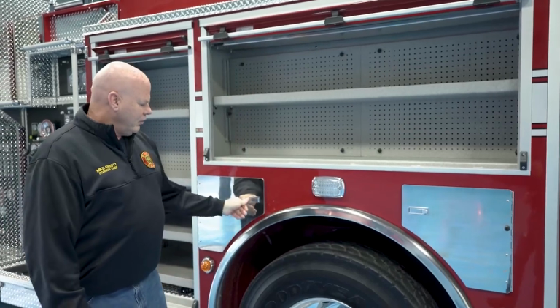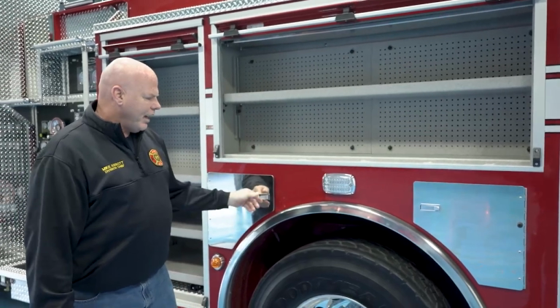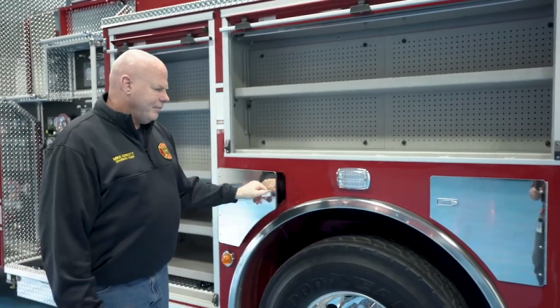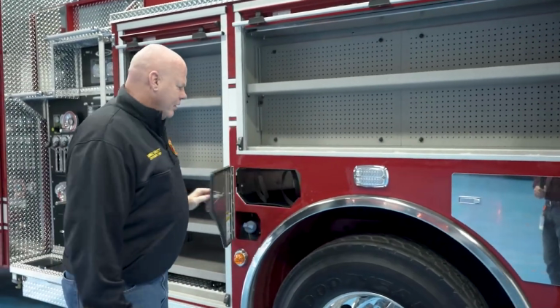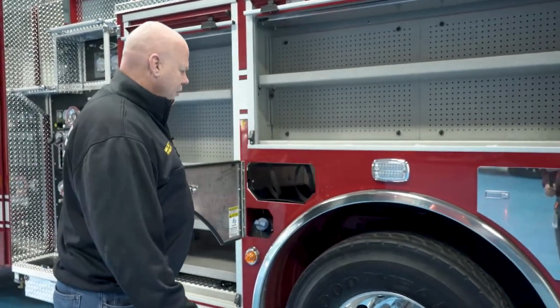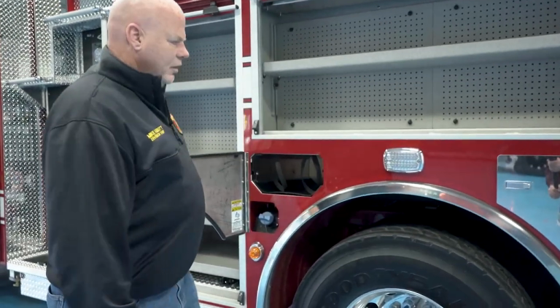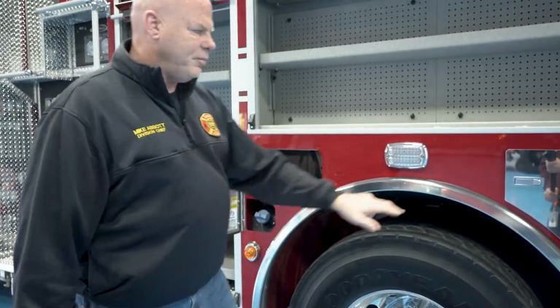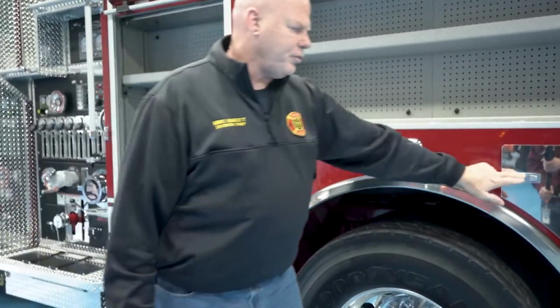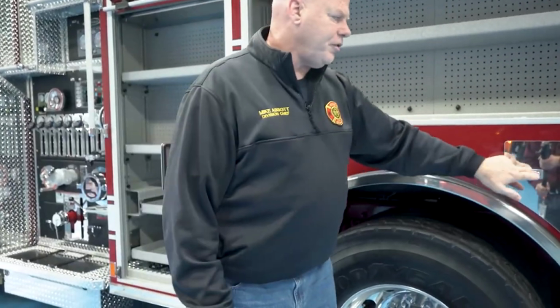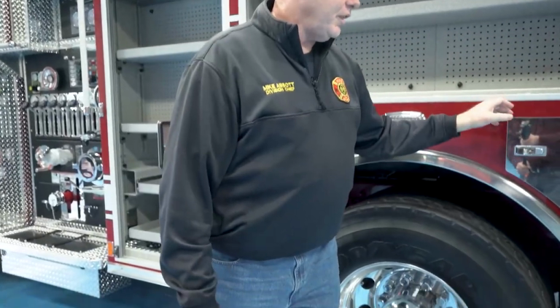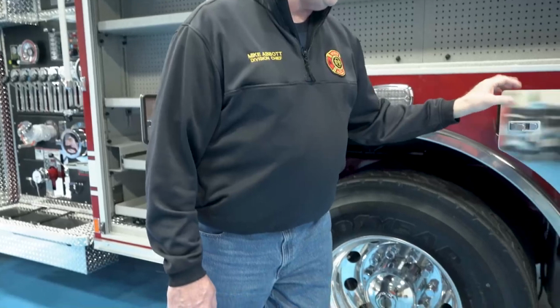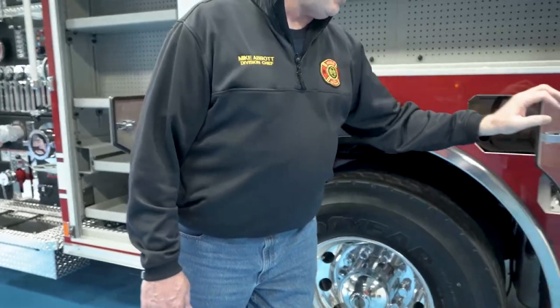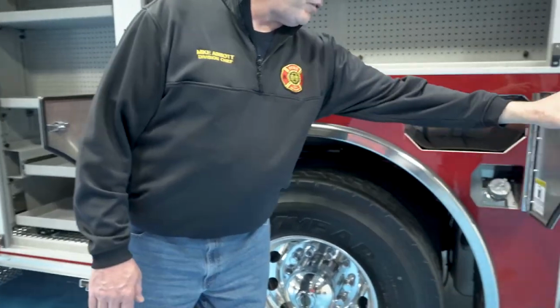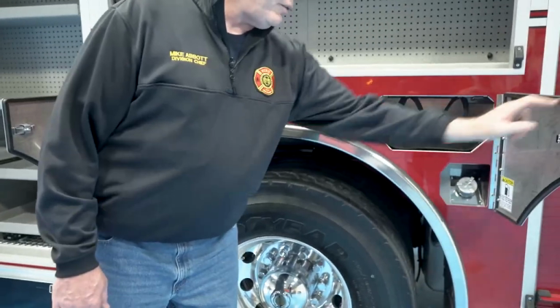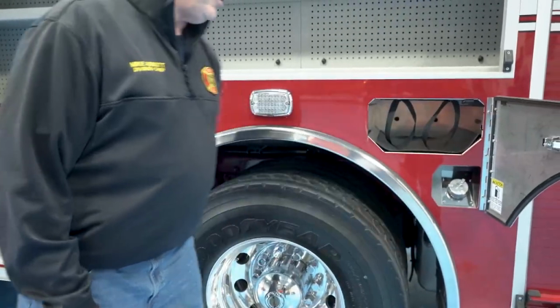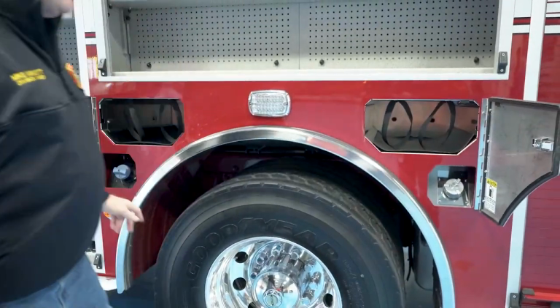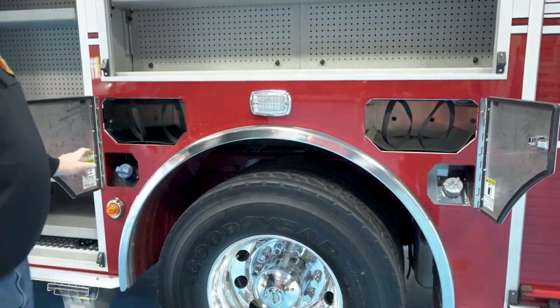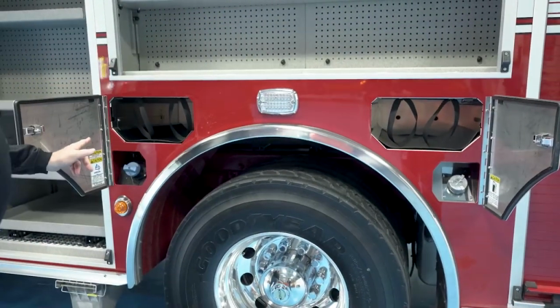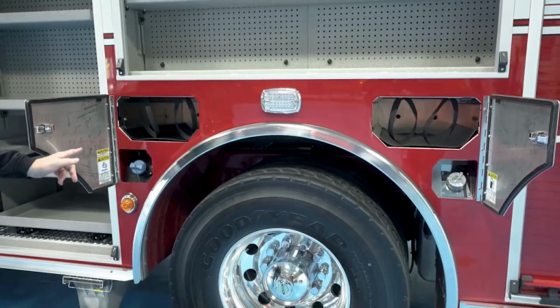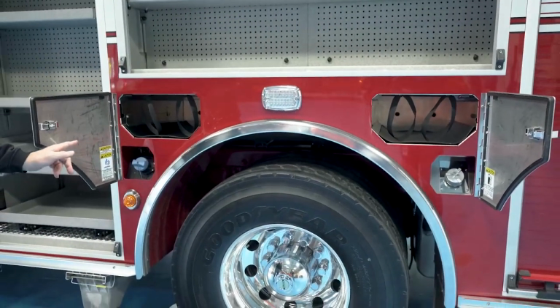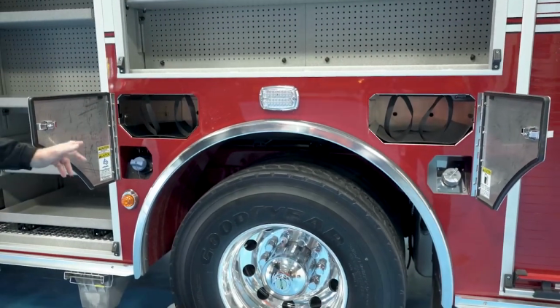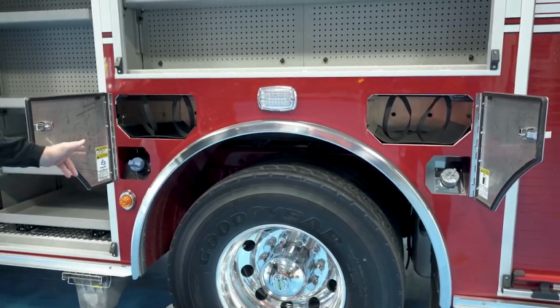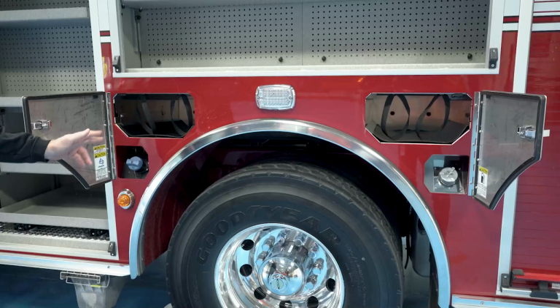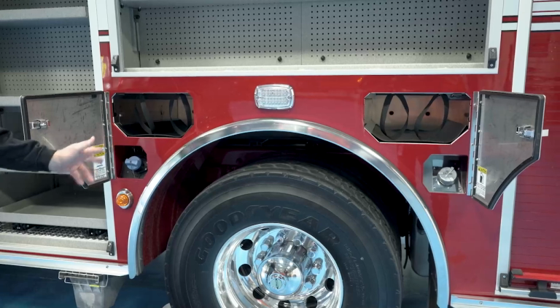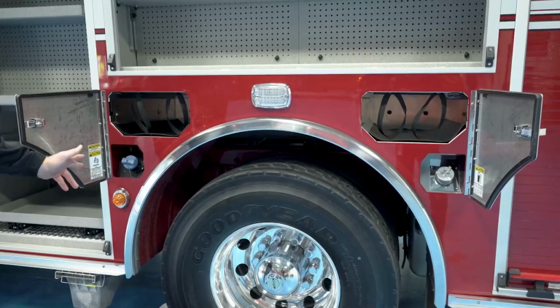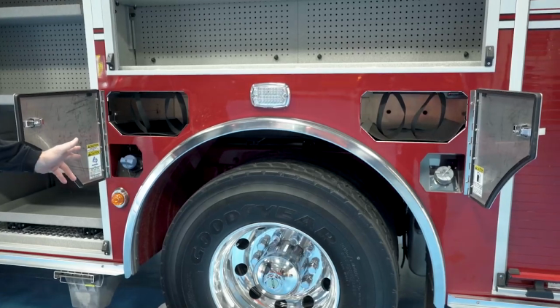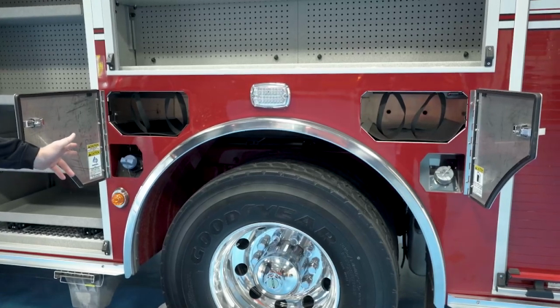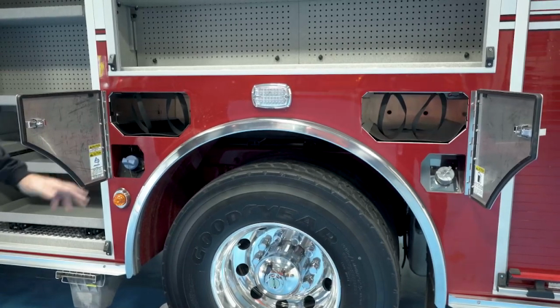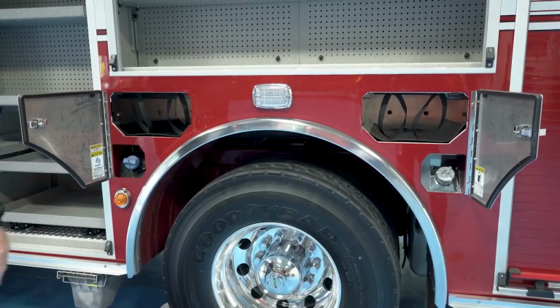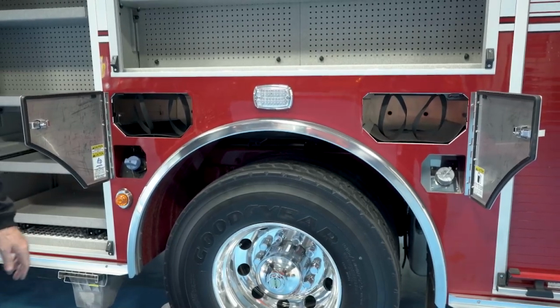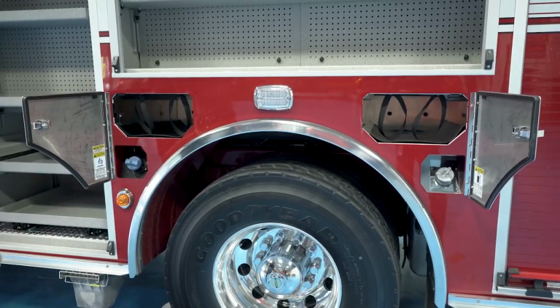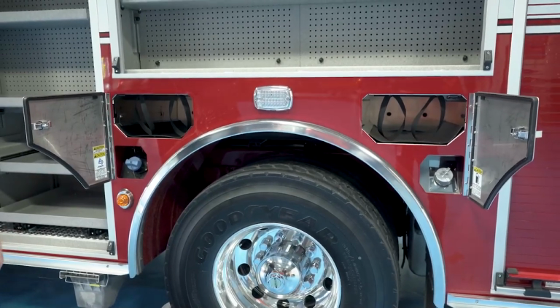We've got SCBA storage in the wheel wells down this side — two-bottle storage on each side — and we have separated our DEF and fuel to prevent any accidental filling with the wrong fluid.